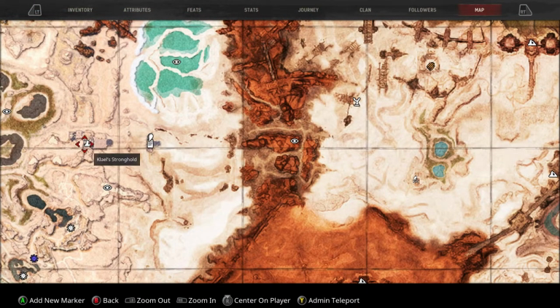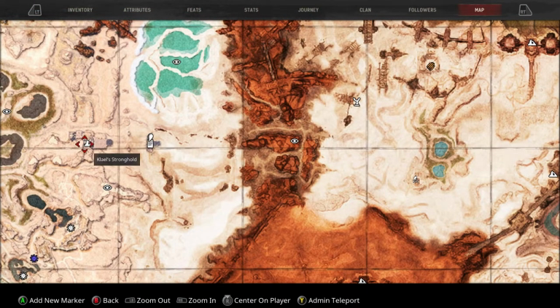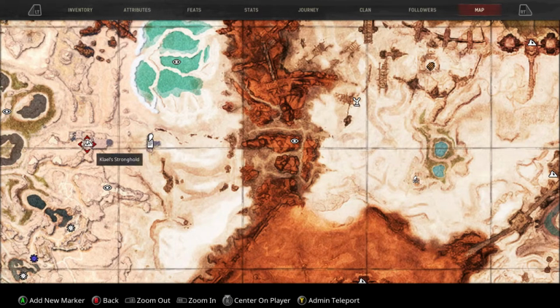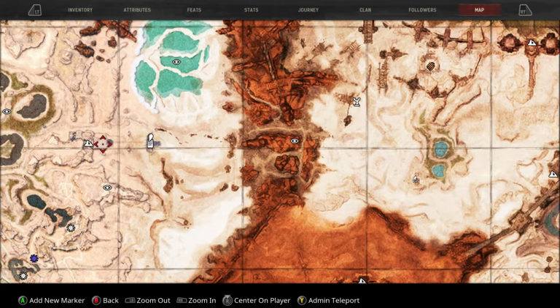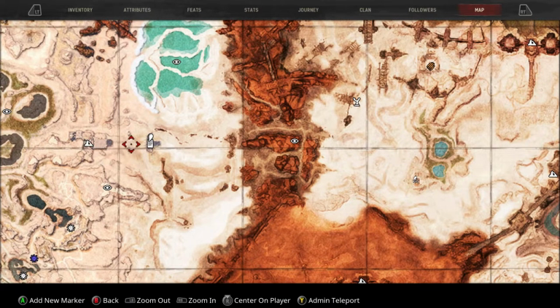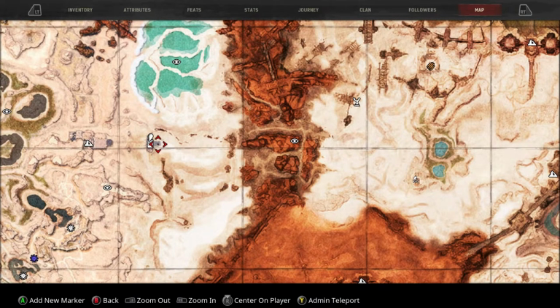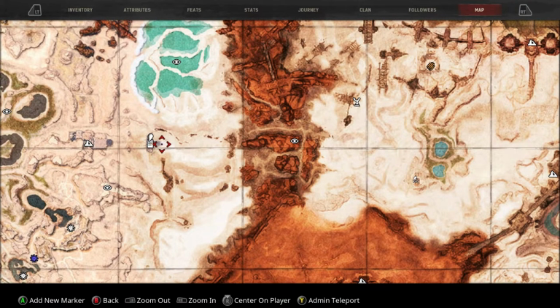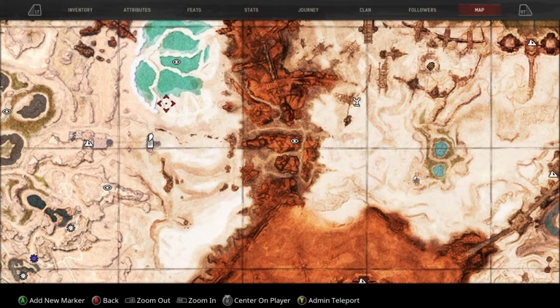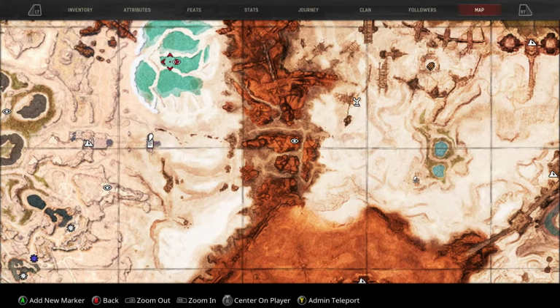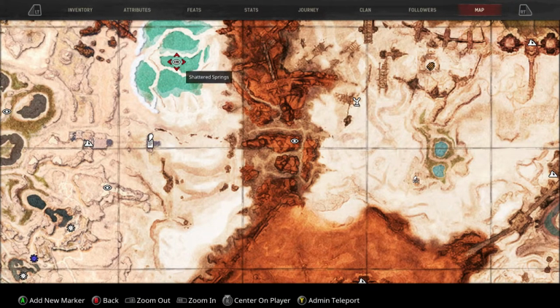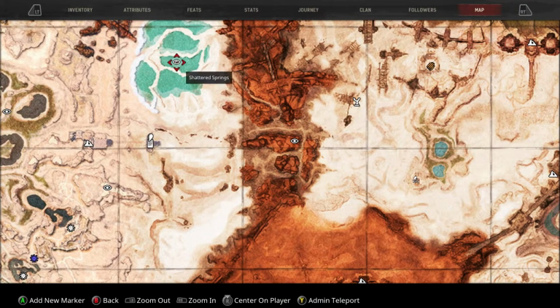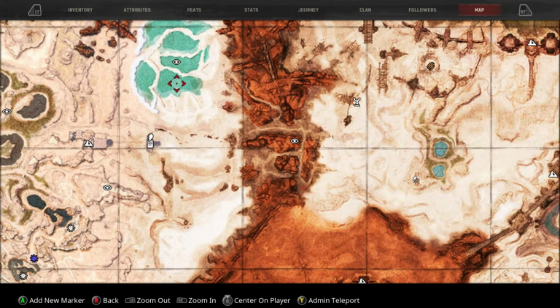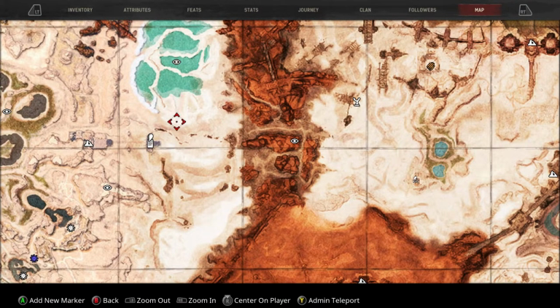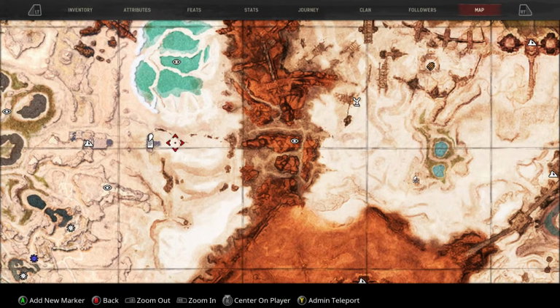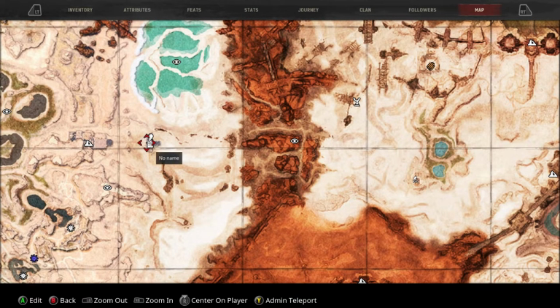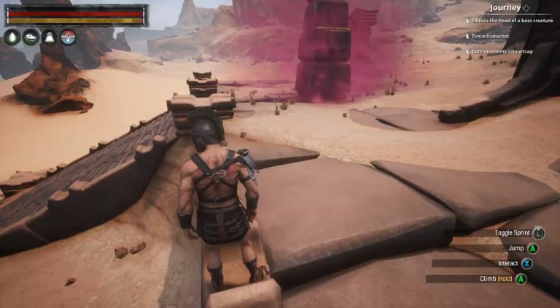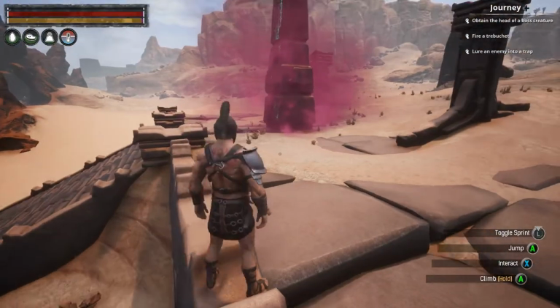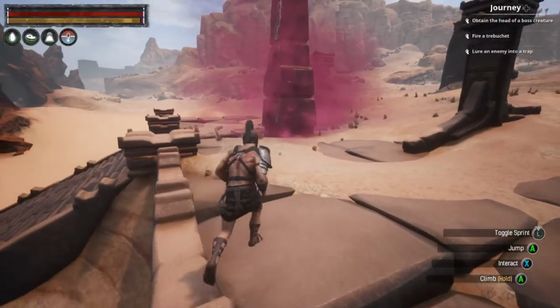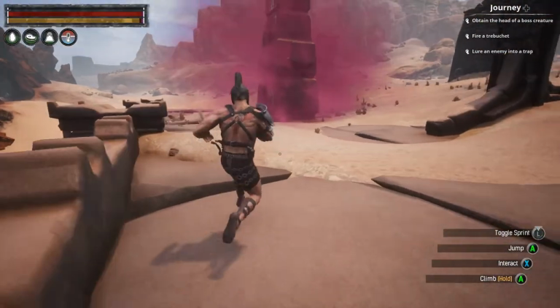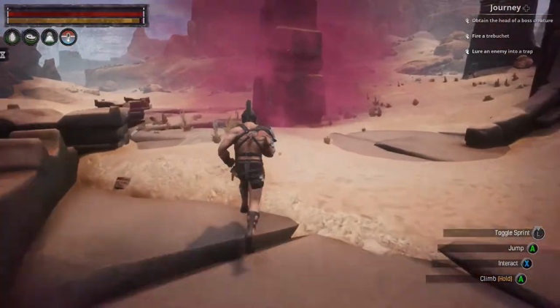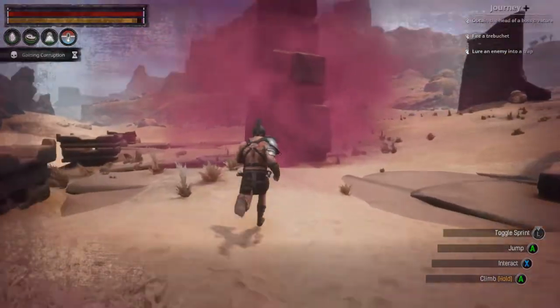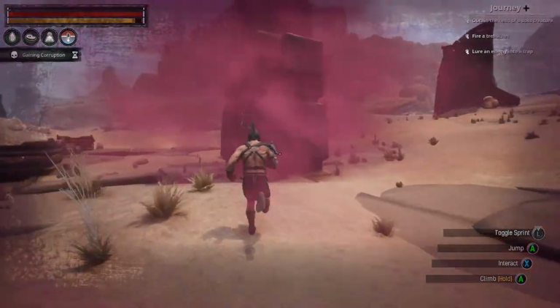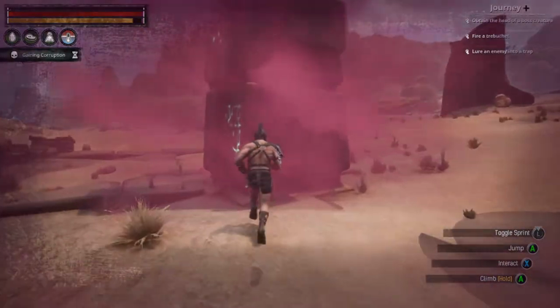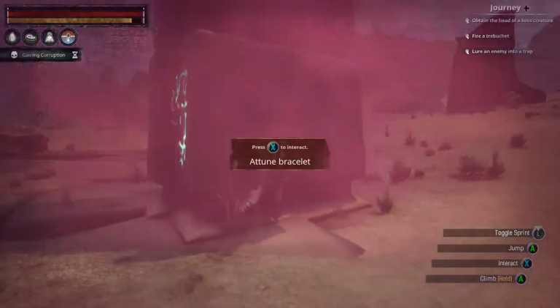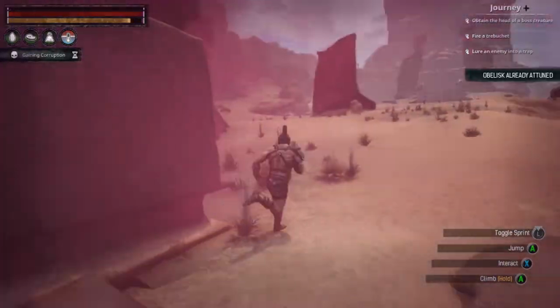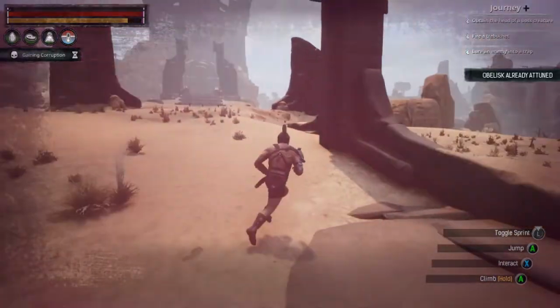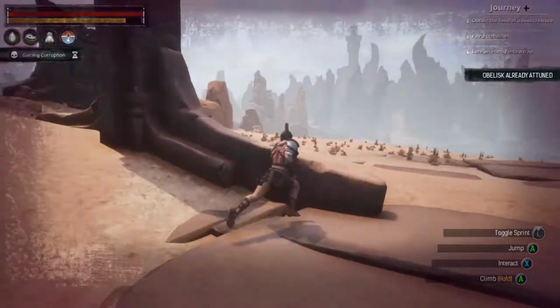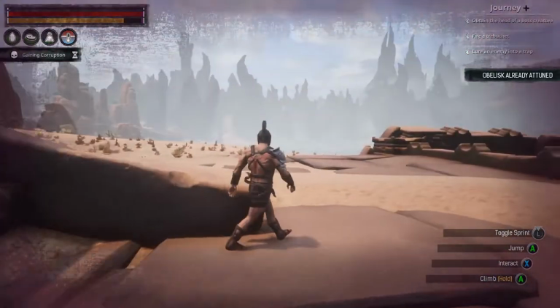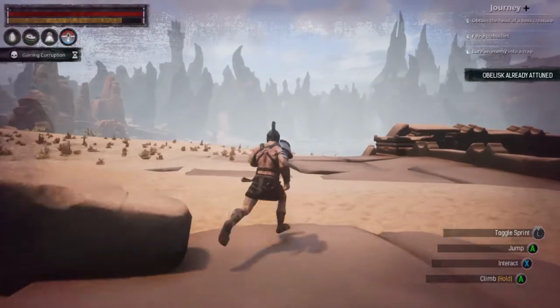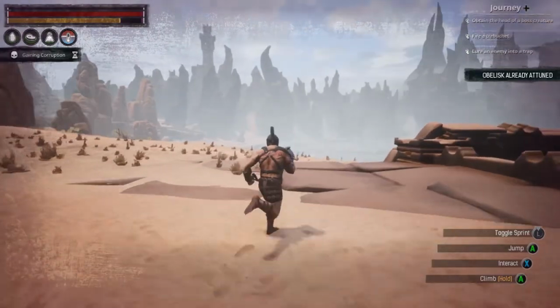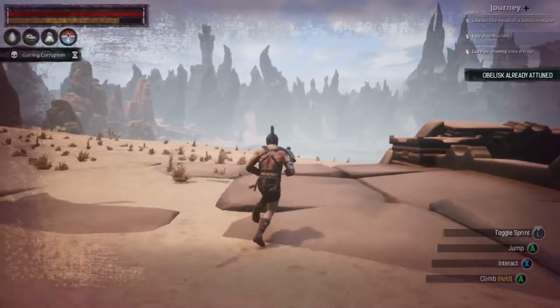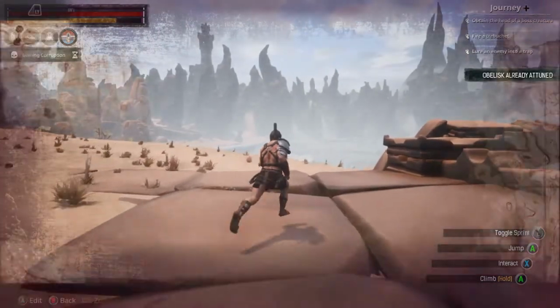The next one is going to be to the east of the Stronghold and south of the Shattered Springs. There's going to be nothing over here. You may run into a skeleton or two if you go by the Stronghold, but you'll be completely okay.